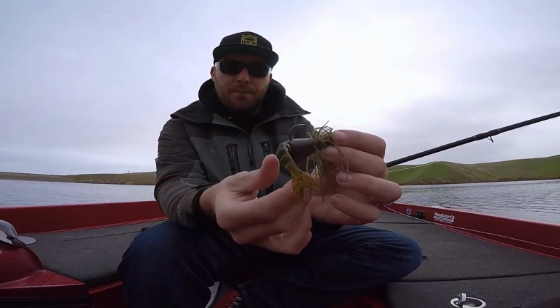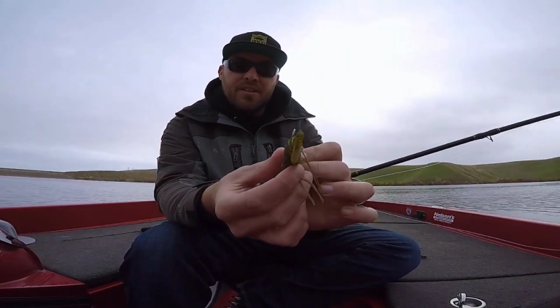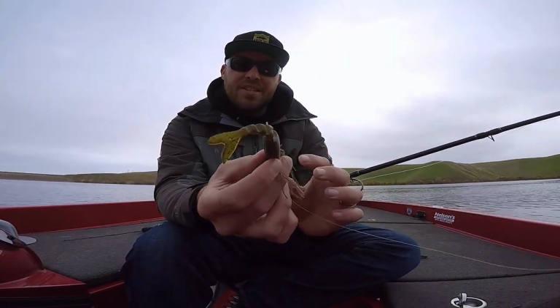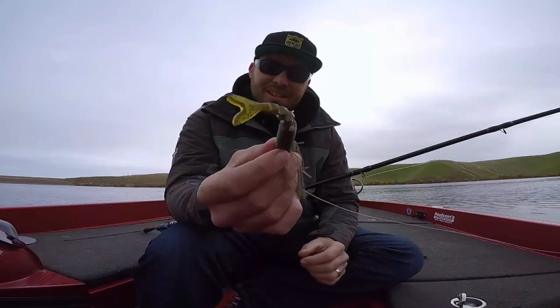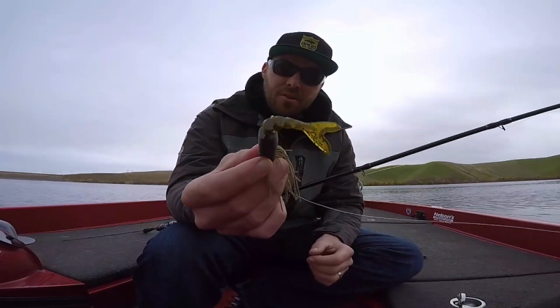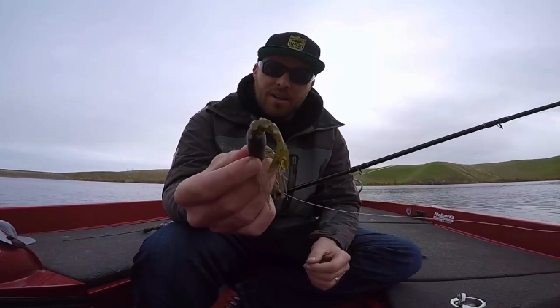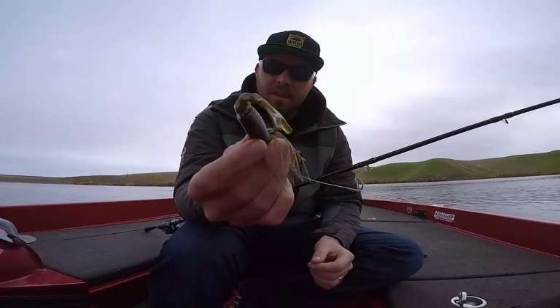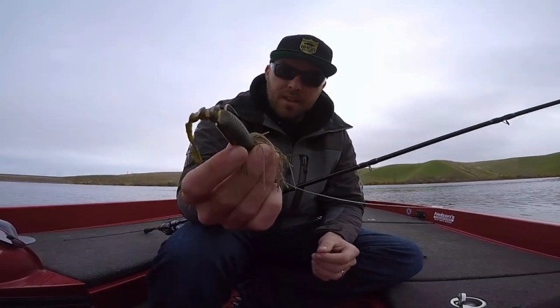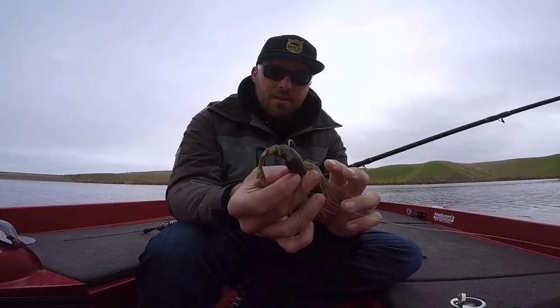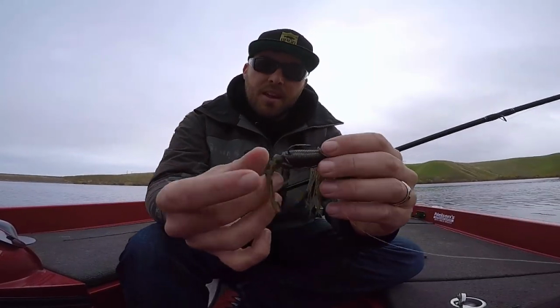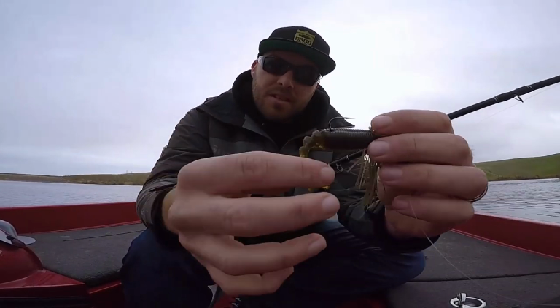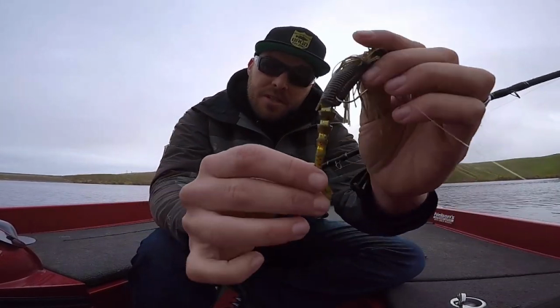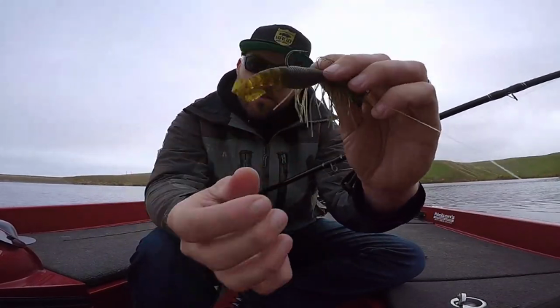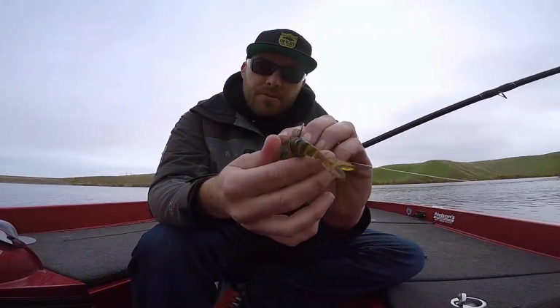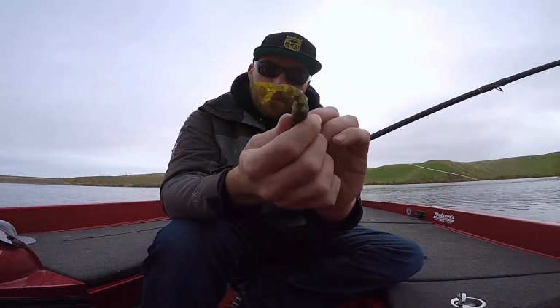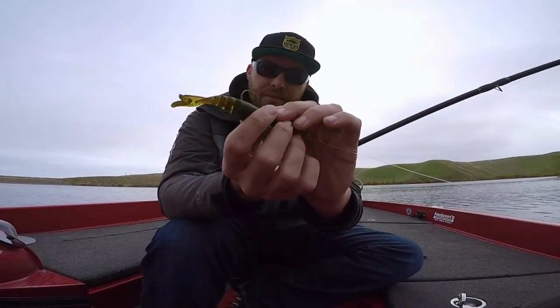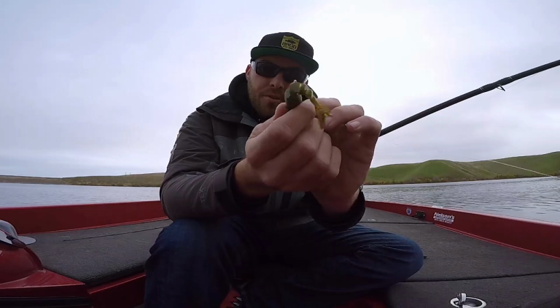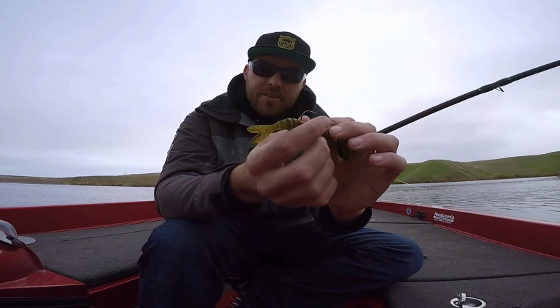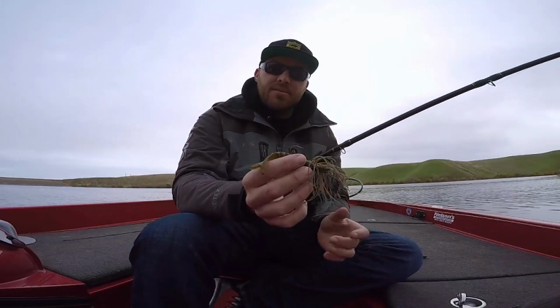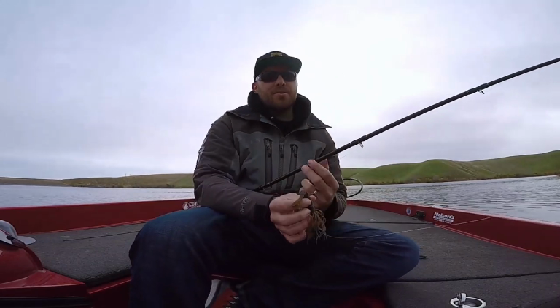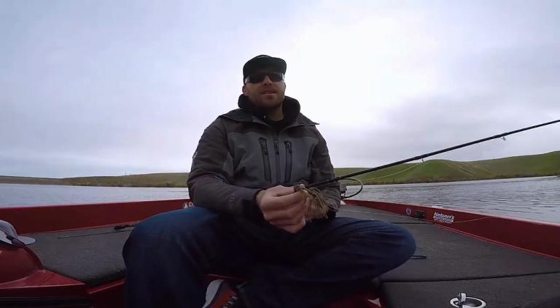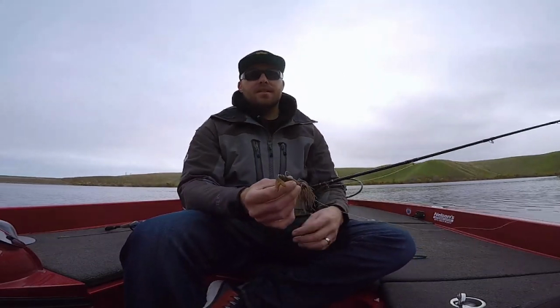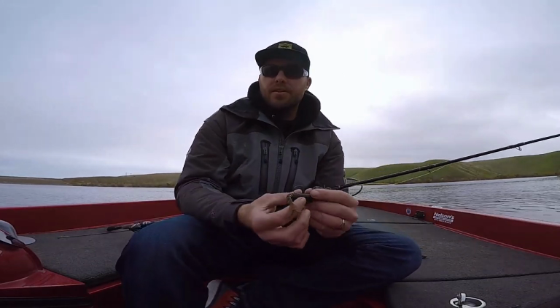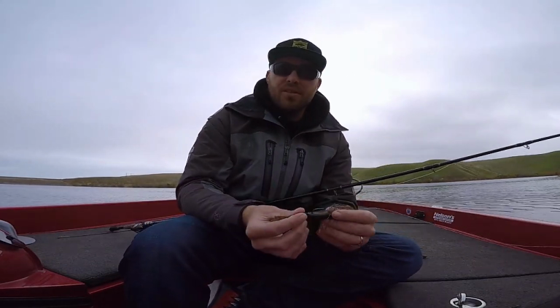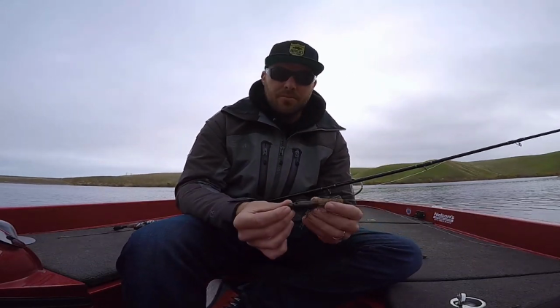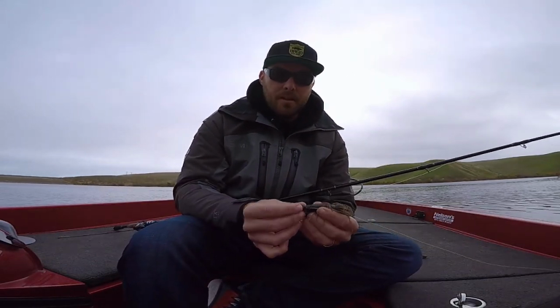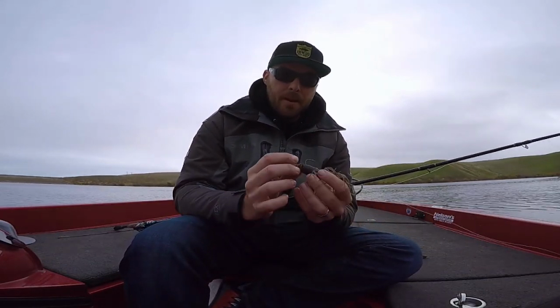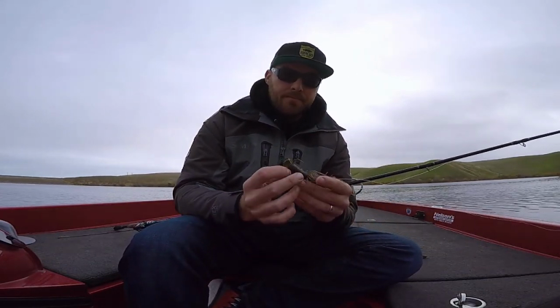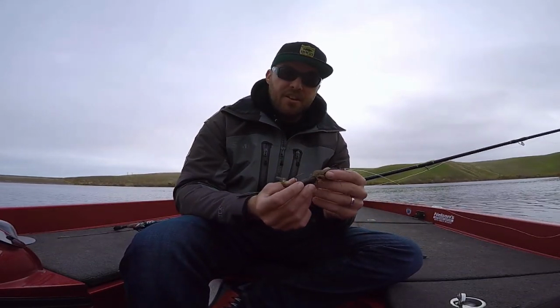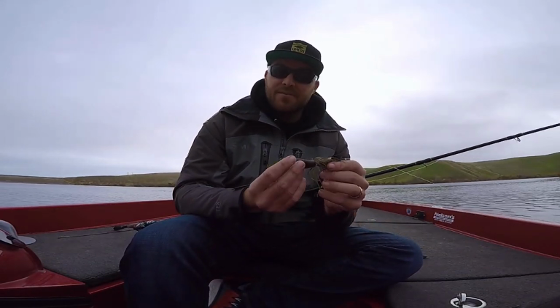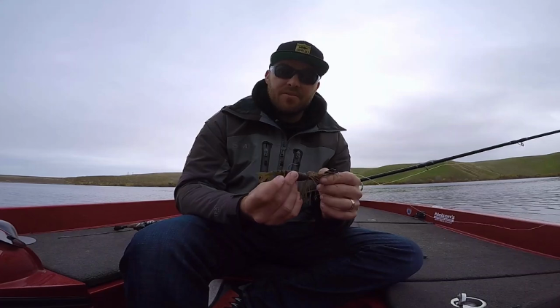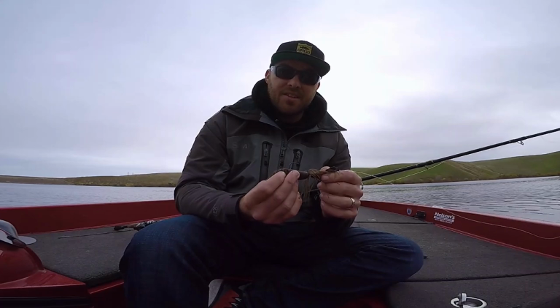As far as action goes, it doesn't do a whole lot. You would think that with this rib tail it would just go back and forth like crazy in the water, but it really doesn't. It's more of a subtle bait — the chatterbait gives it most of its action.